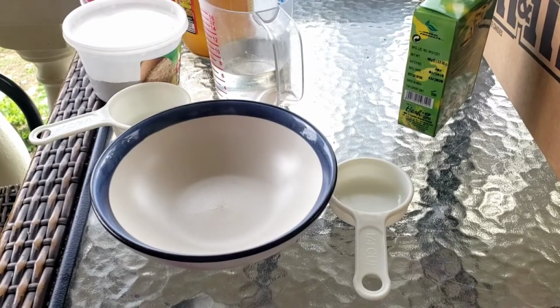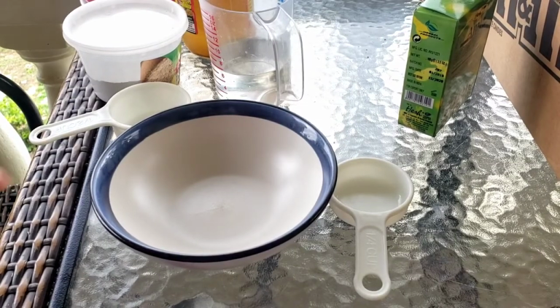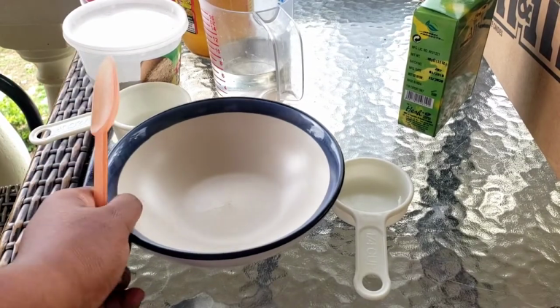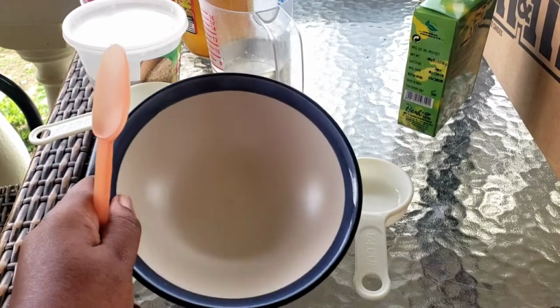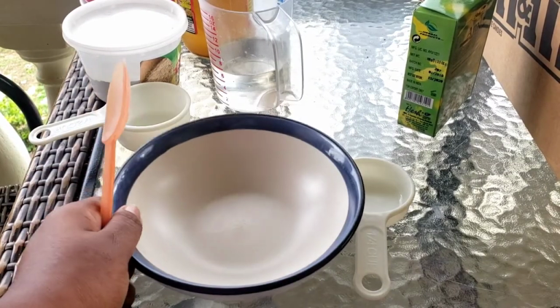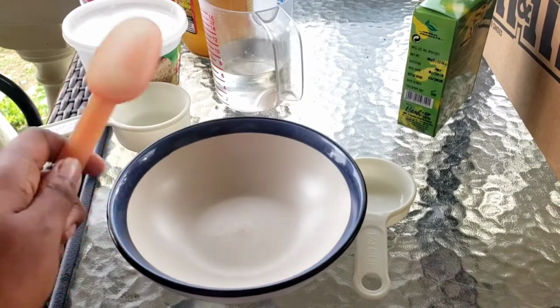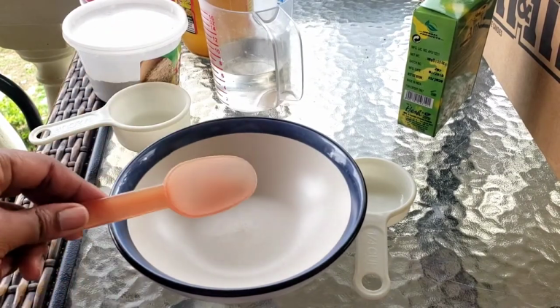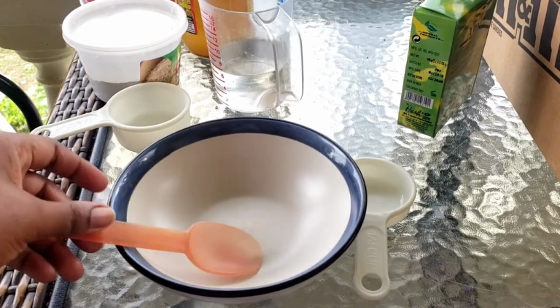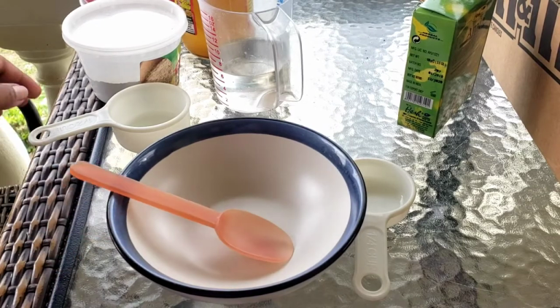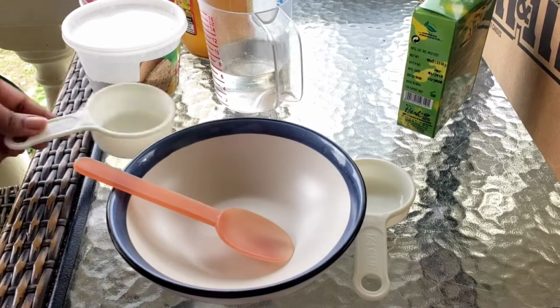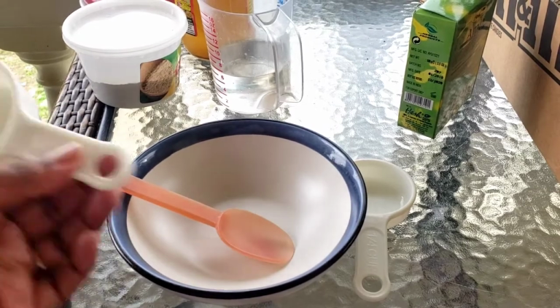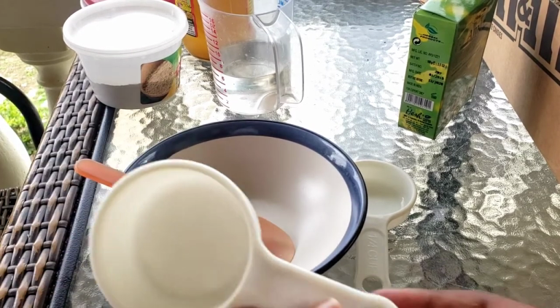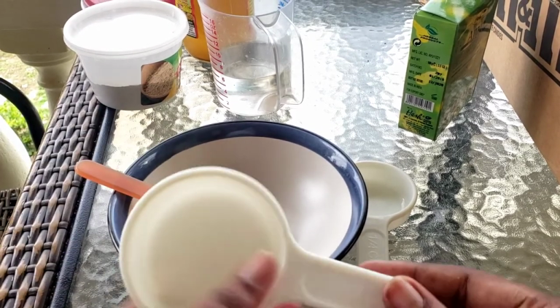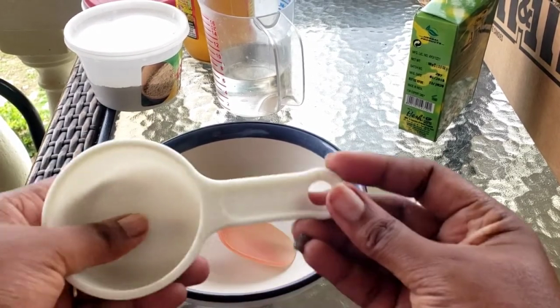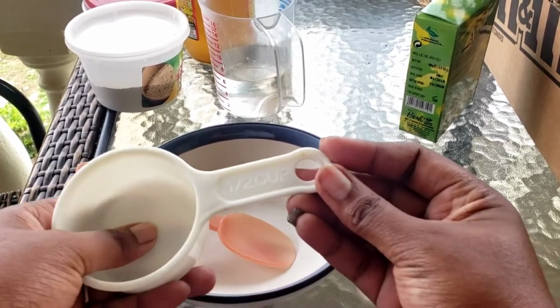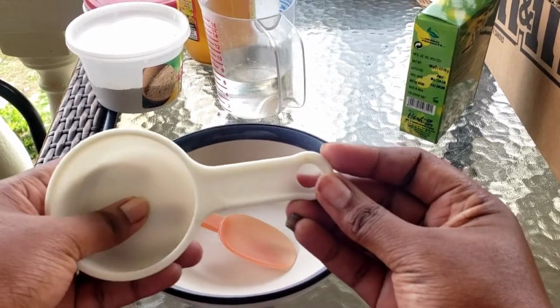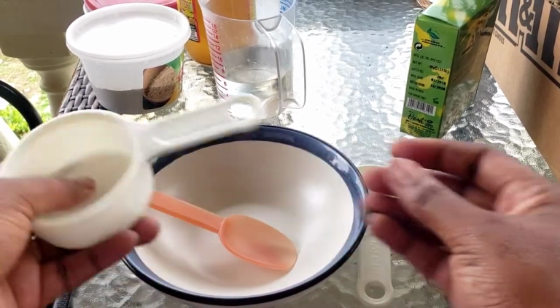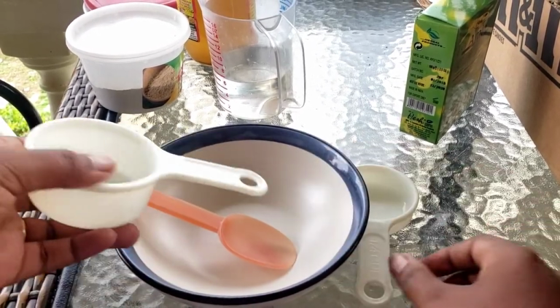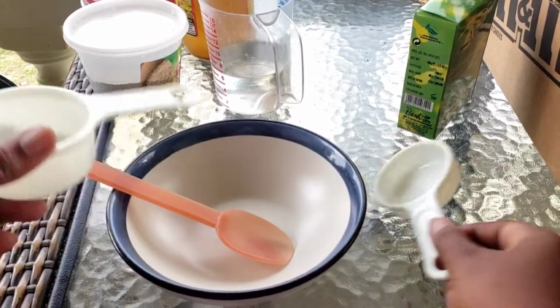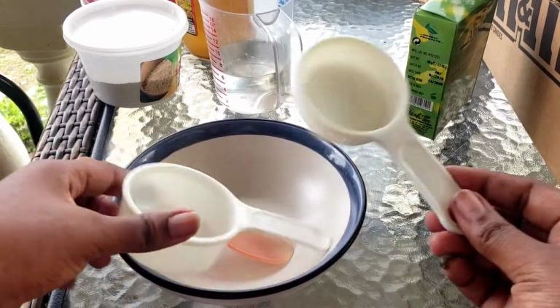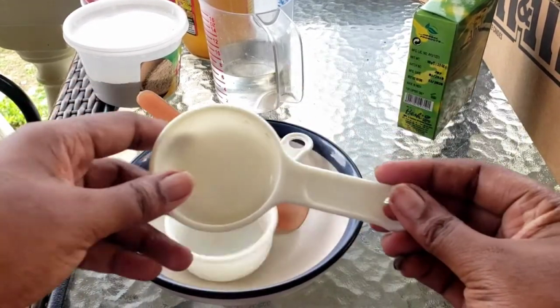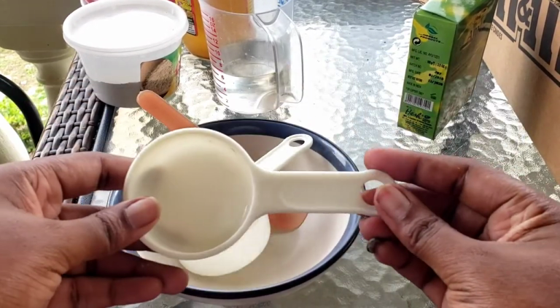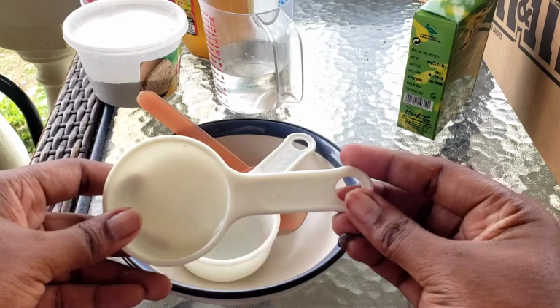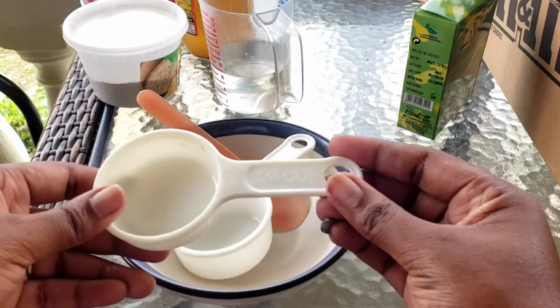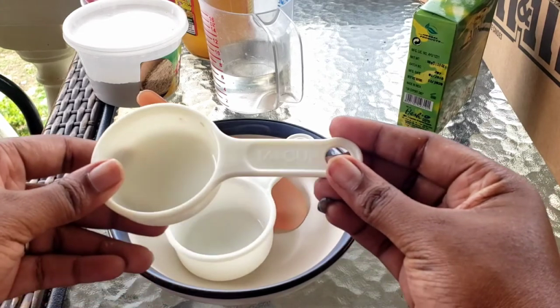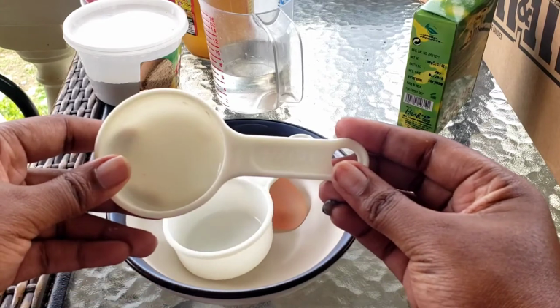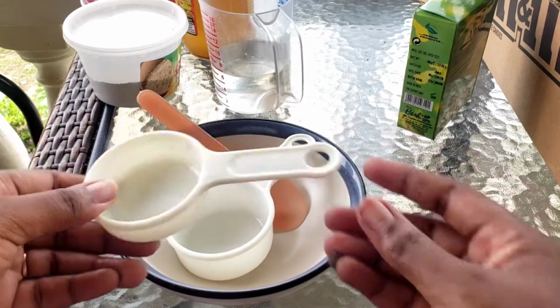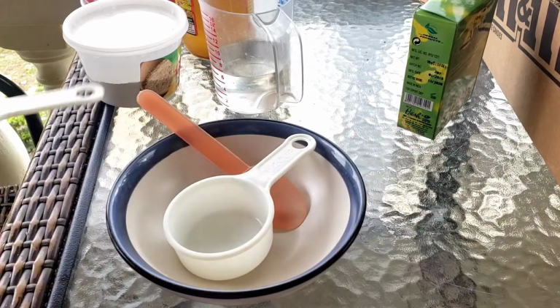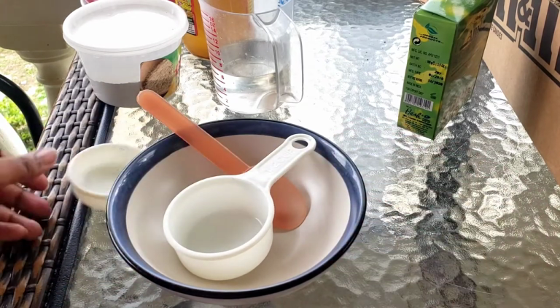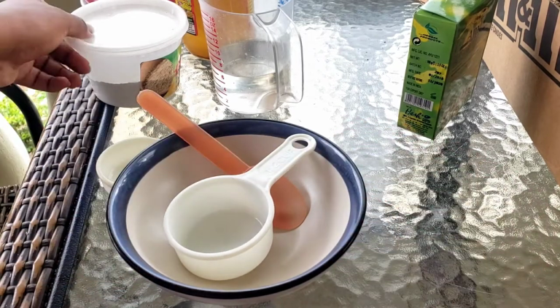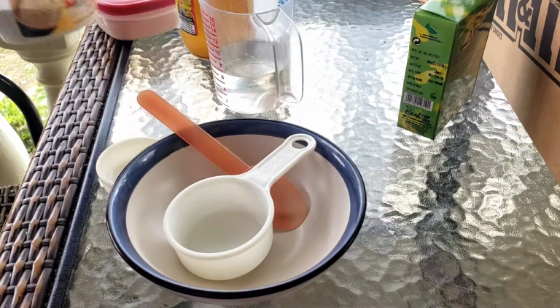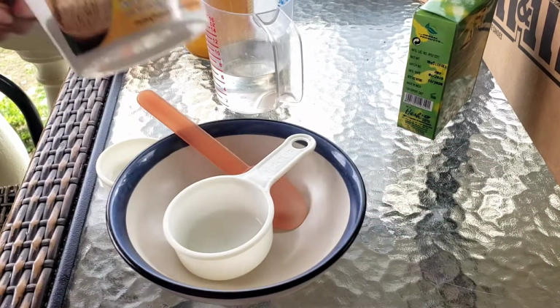First off, you're gonna start by using either a ceramic bowl or glass bowl, a plastic spoon, a half cup measuring cup, and a quarter cup measuring cup.